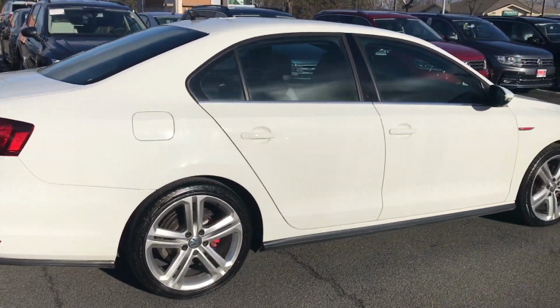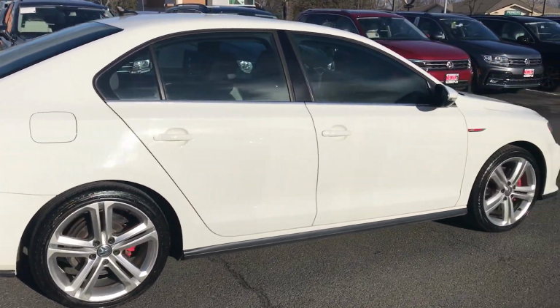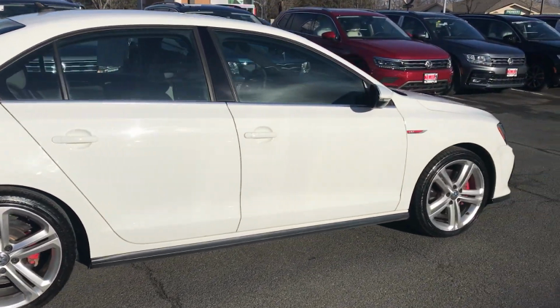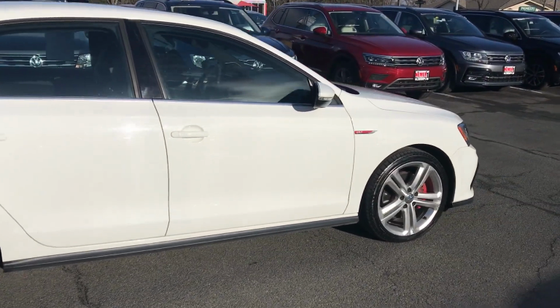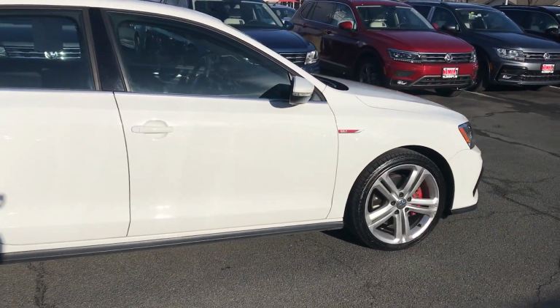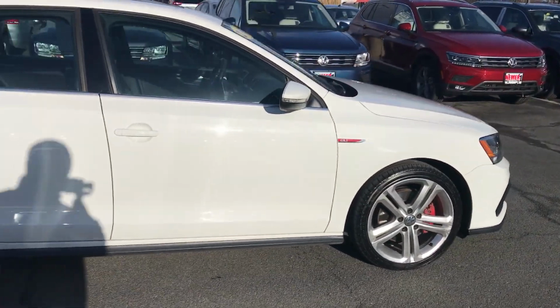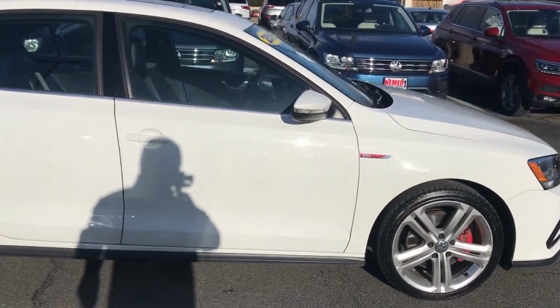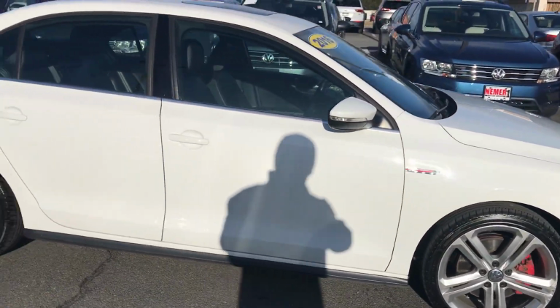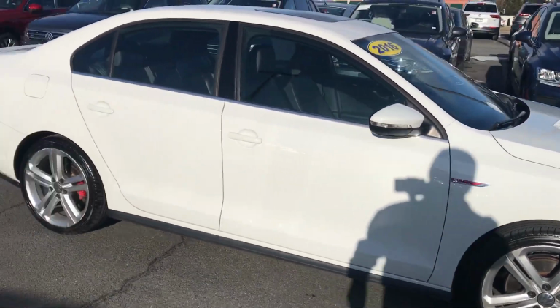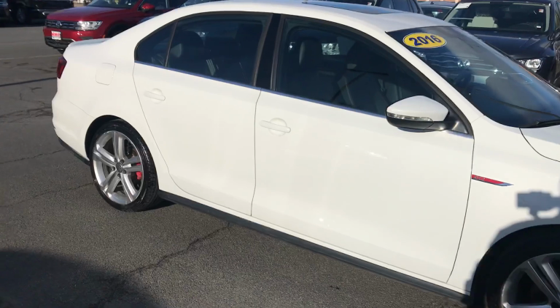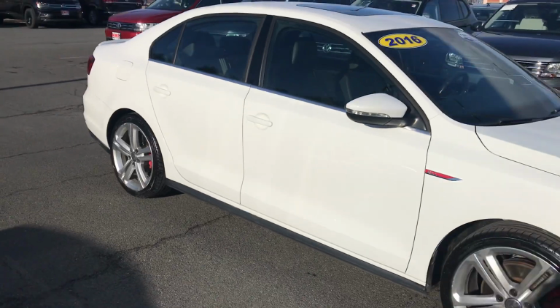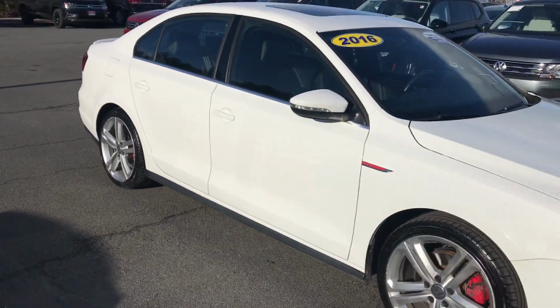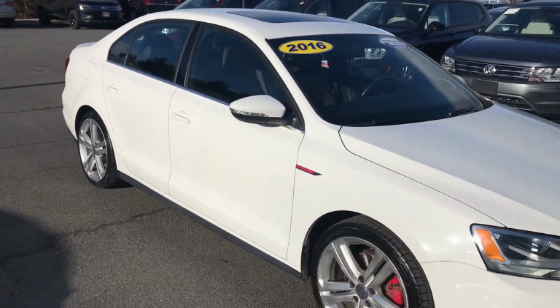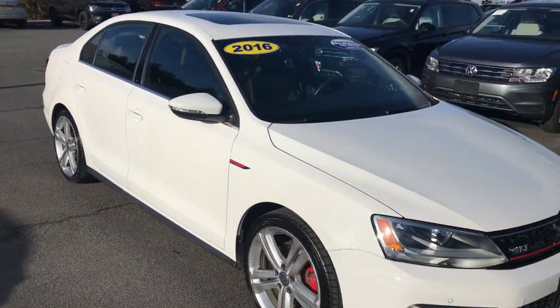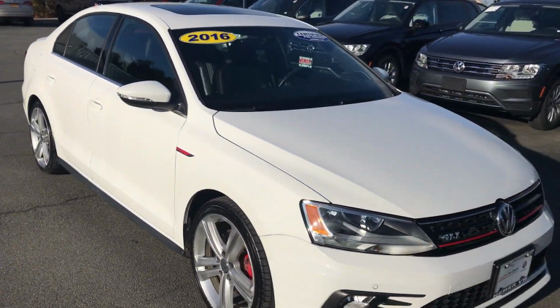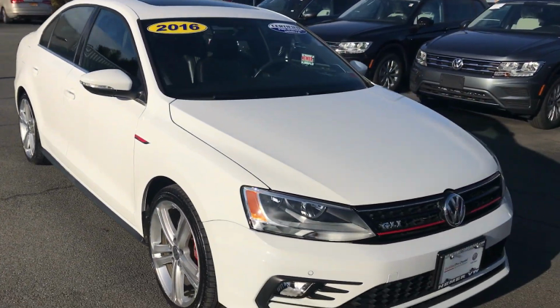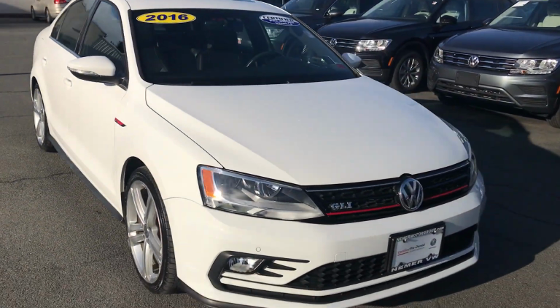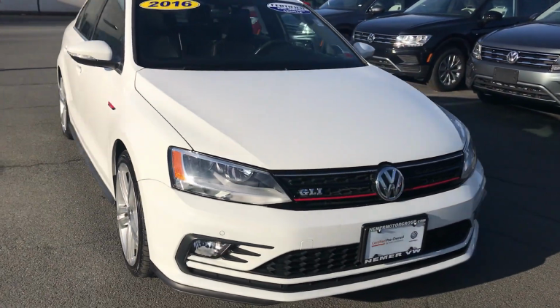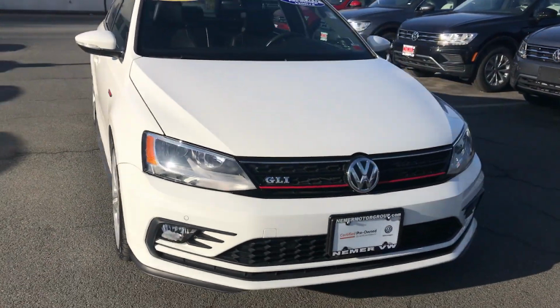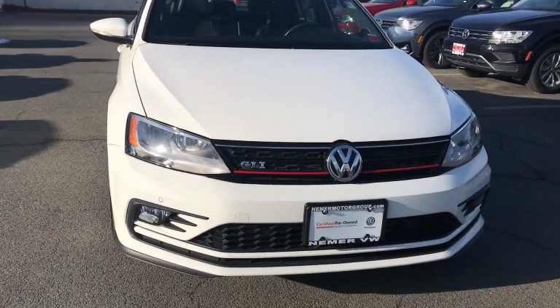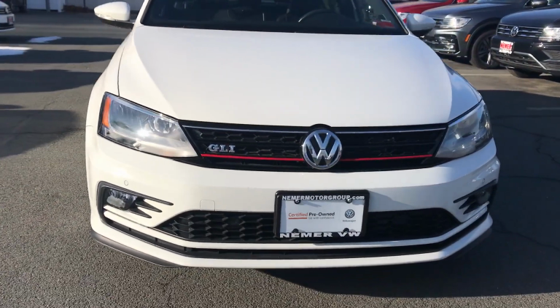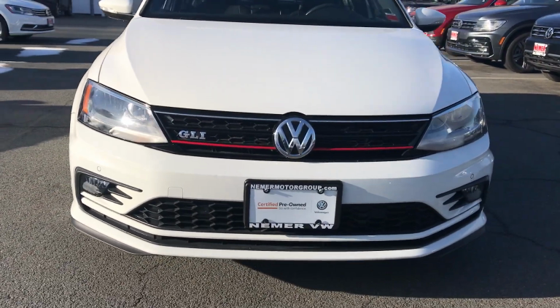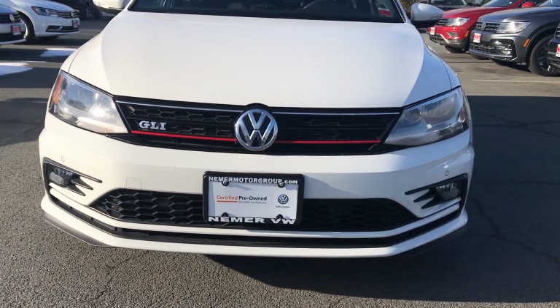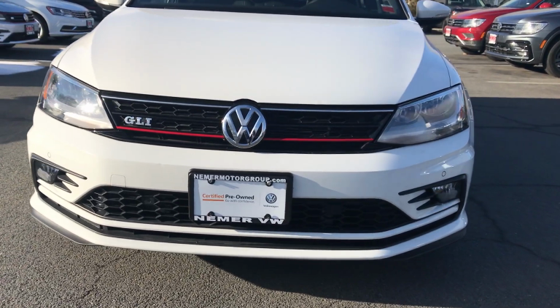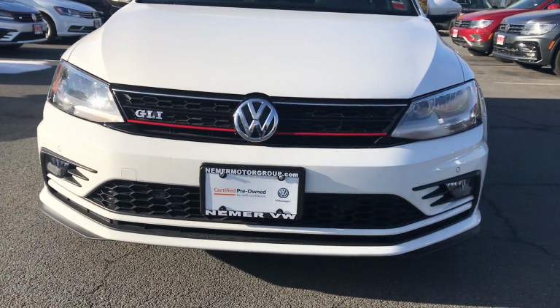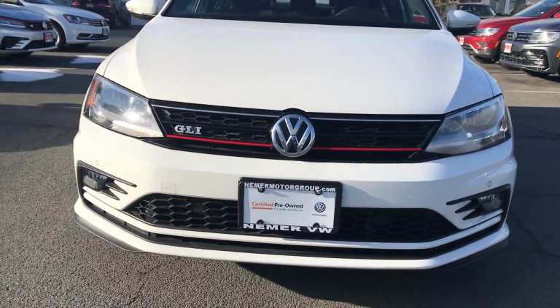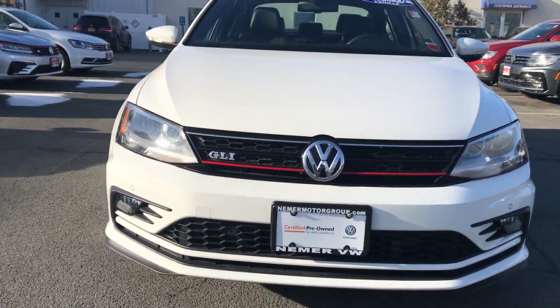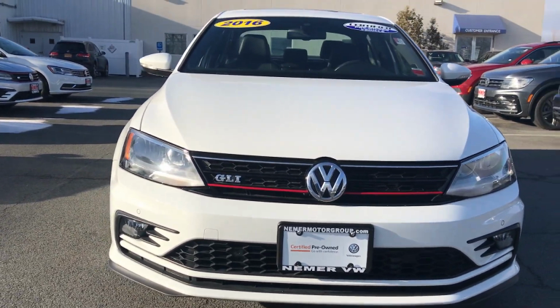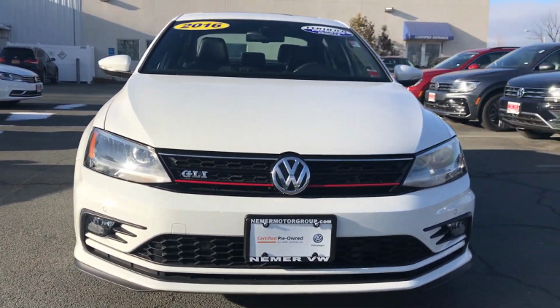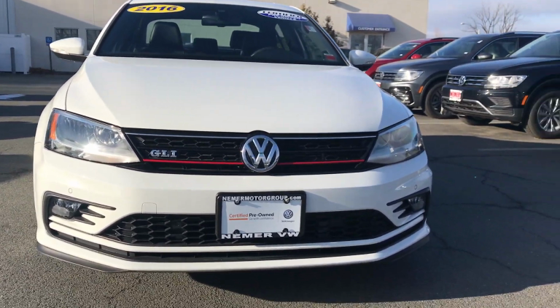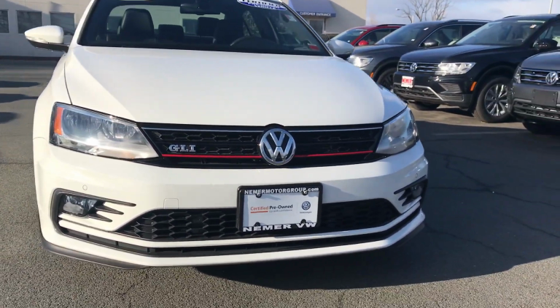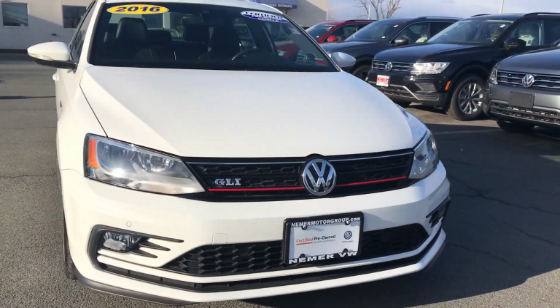You can see it's a bright white exterior, black interior, heated seats, a whole bunch of upgrades — power sunroof, GLI badging, red inlay in the seats and in the grille, fog lamps on the front.